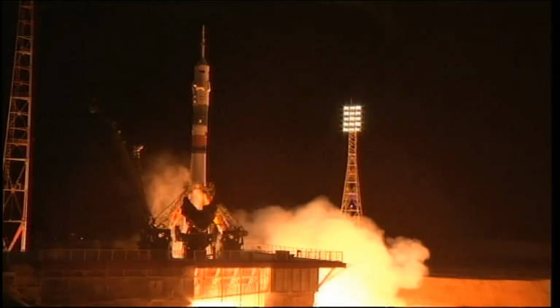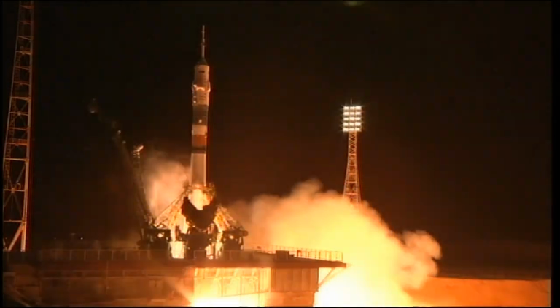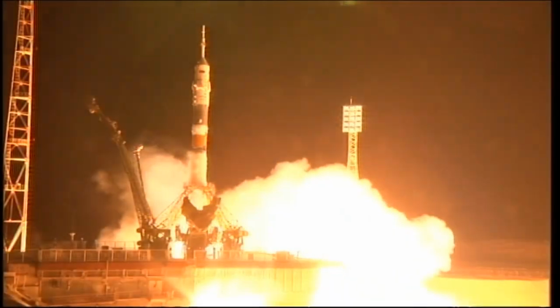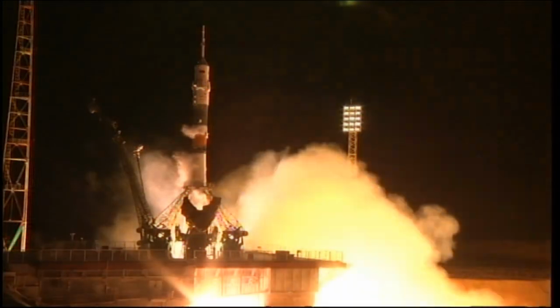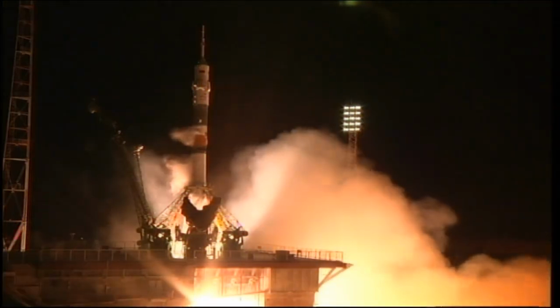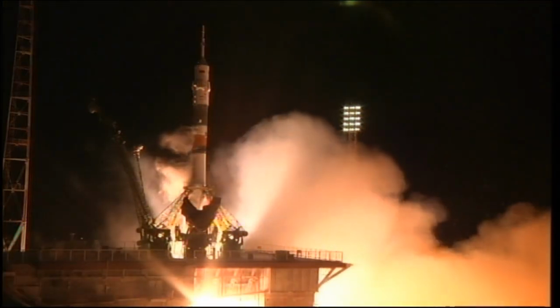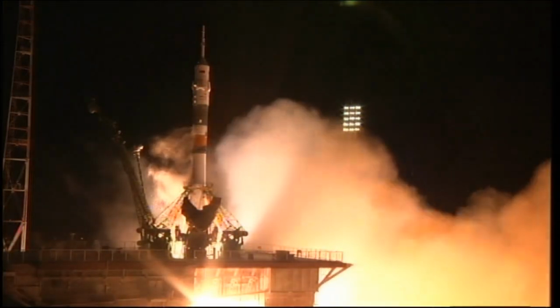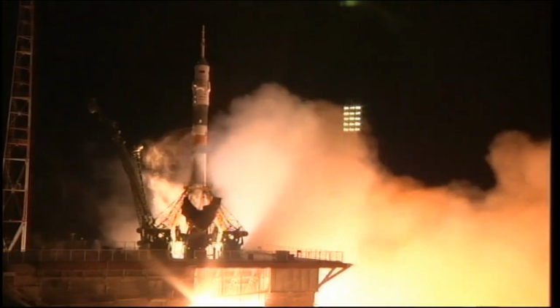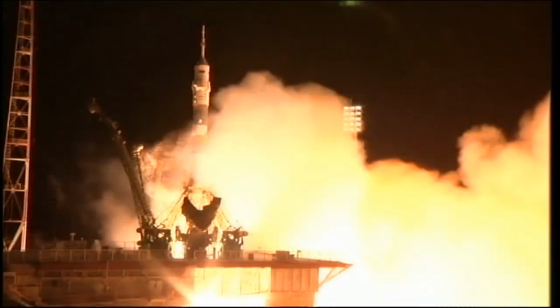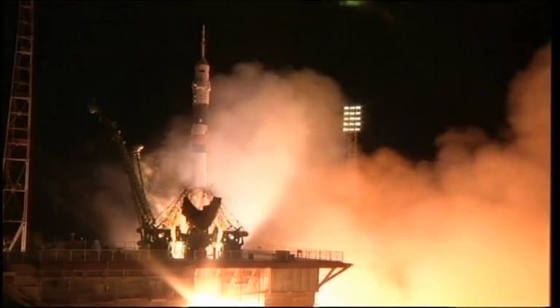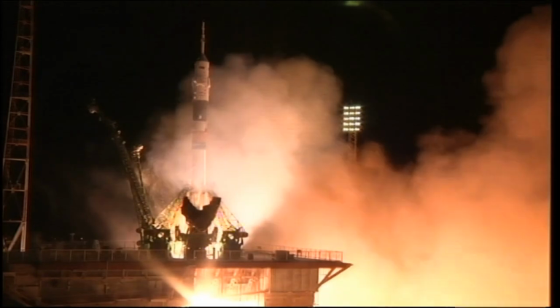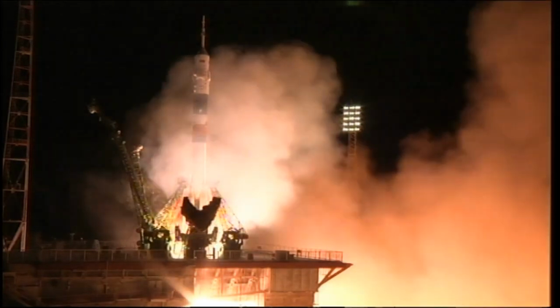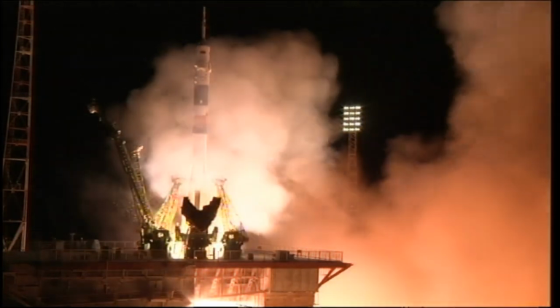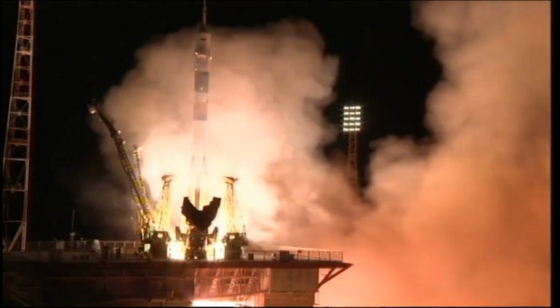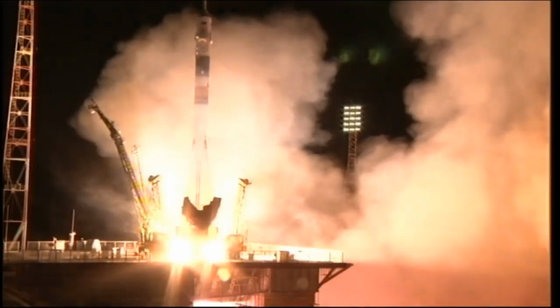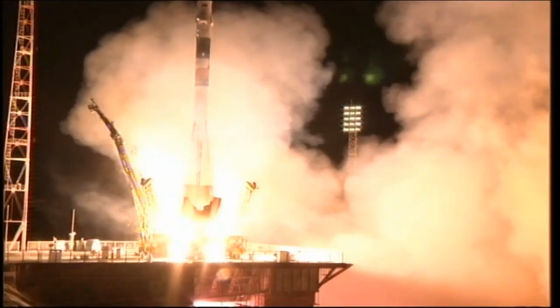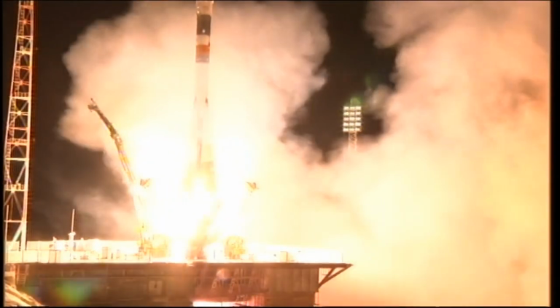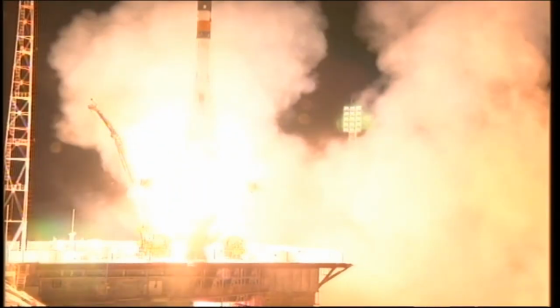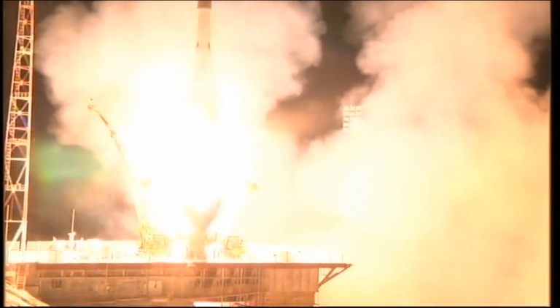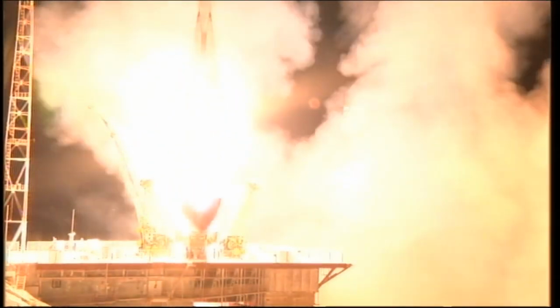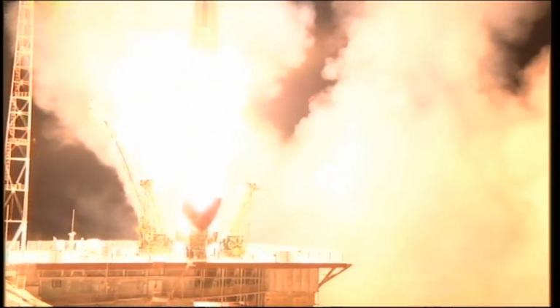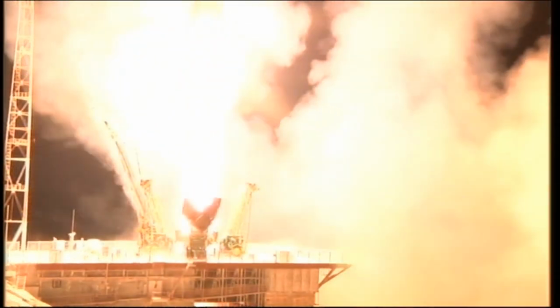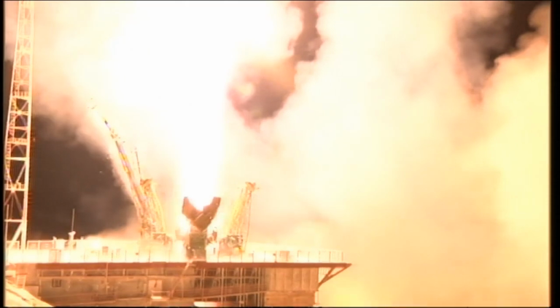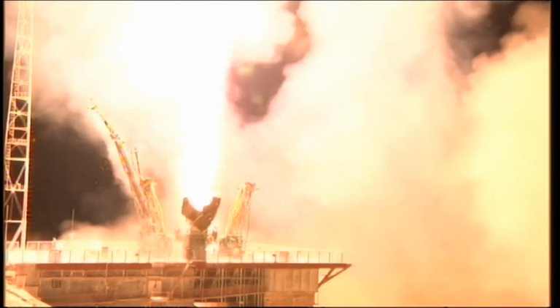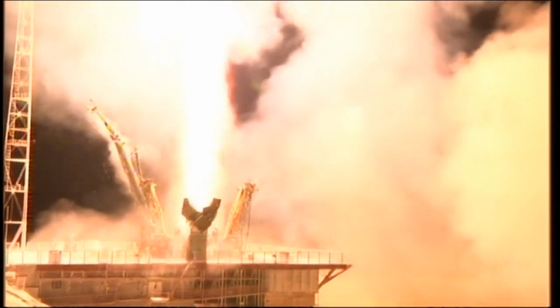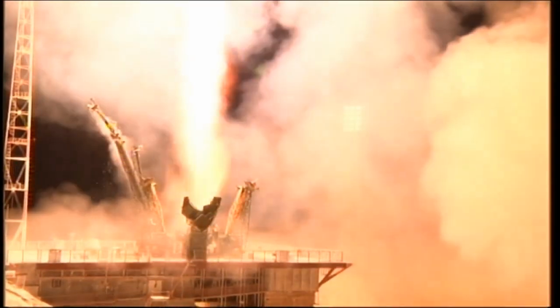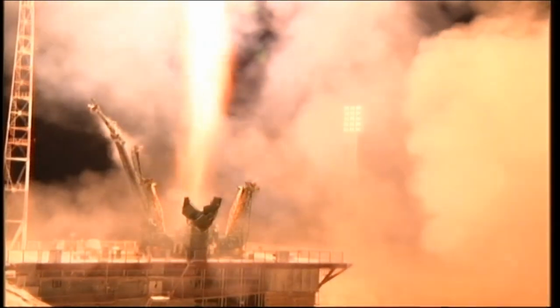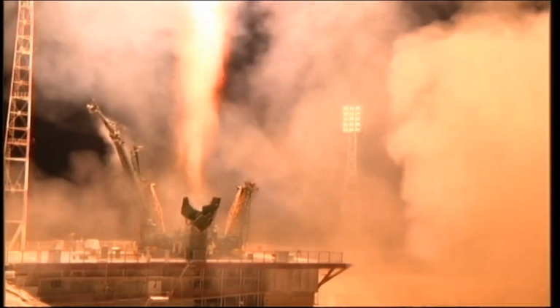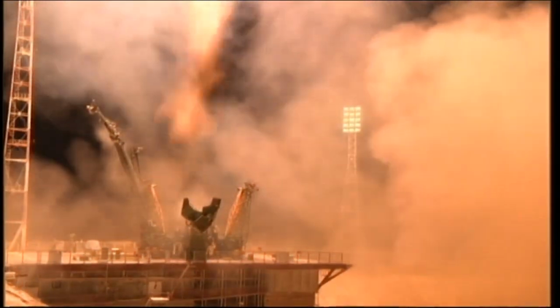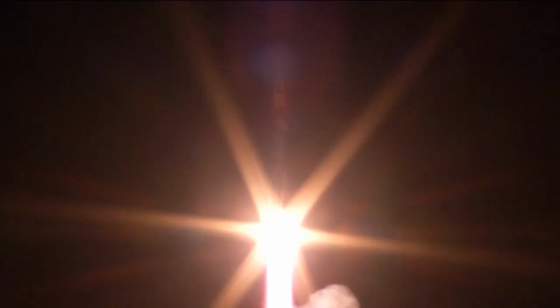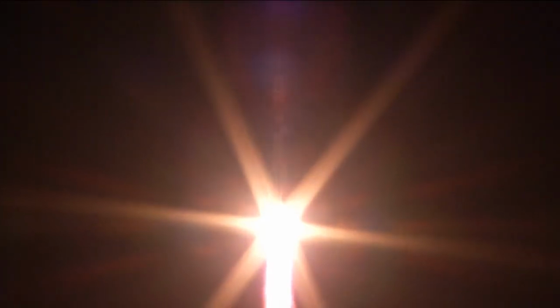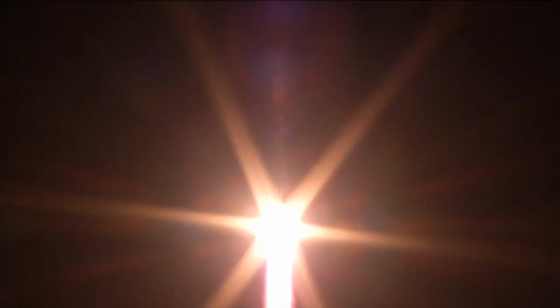We have ignition of the Soyuz and liftoff. Liftoff is Chris Cassidy, Pavel Vinogradov, and Alexander Mazurkin, on a fast track to the International Space Station.